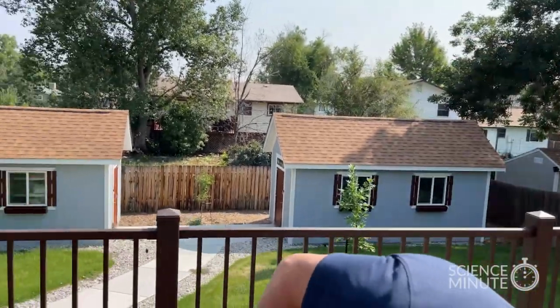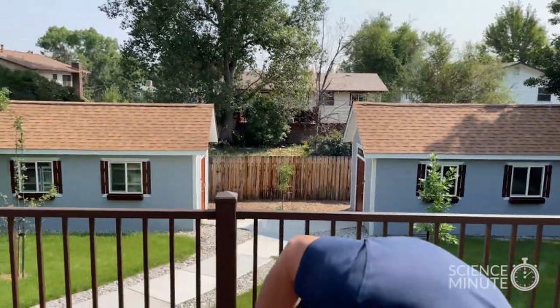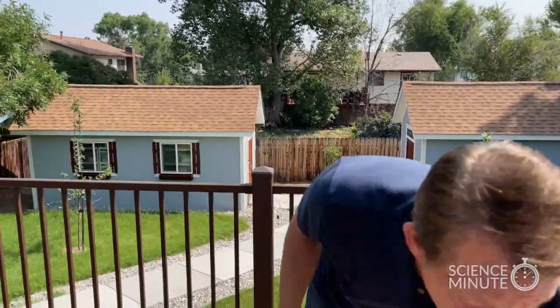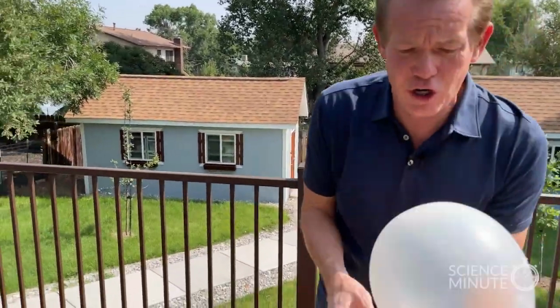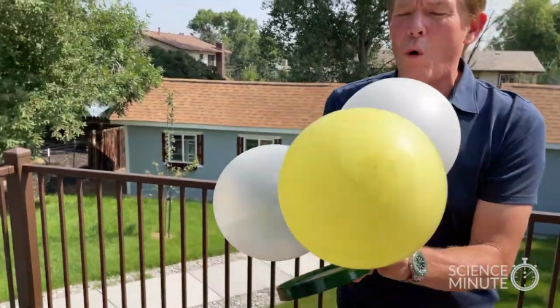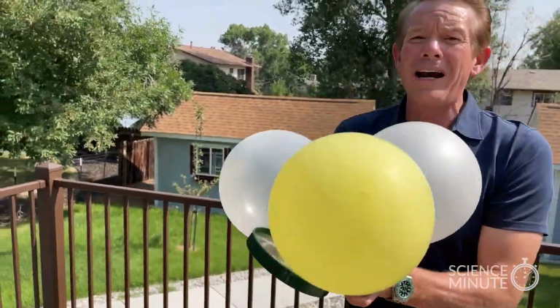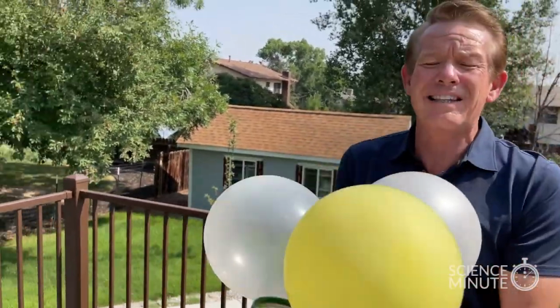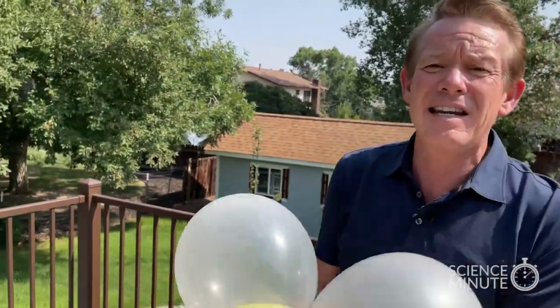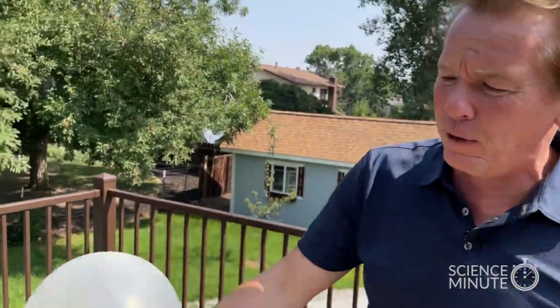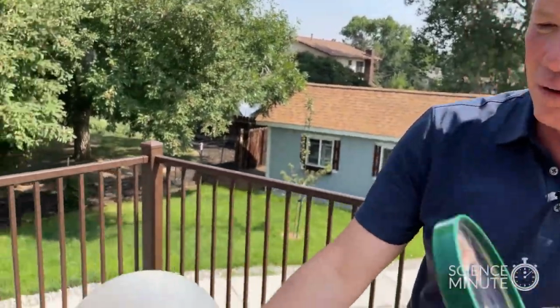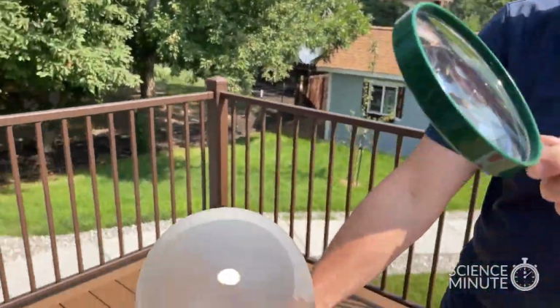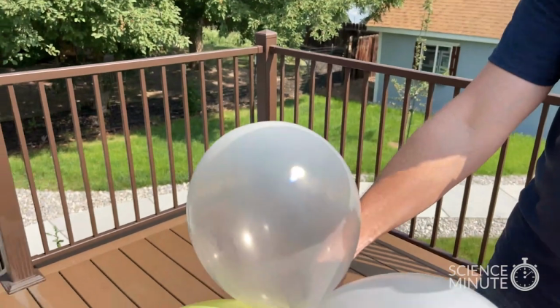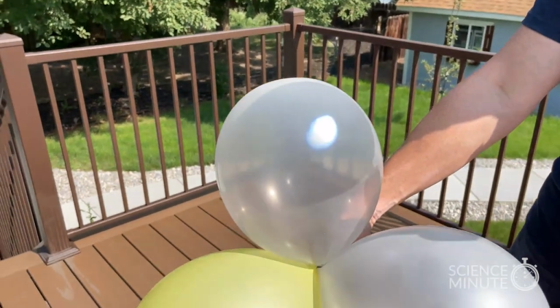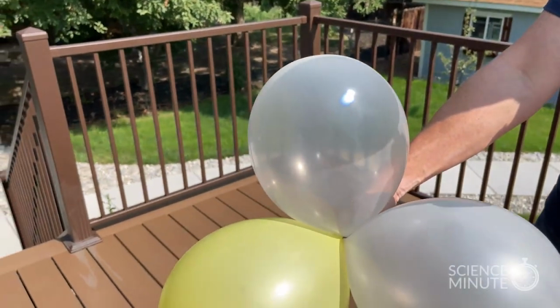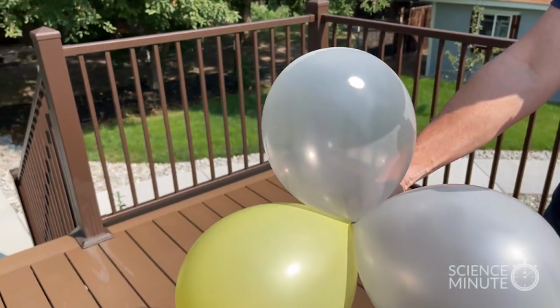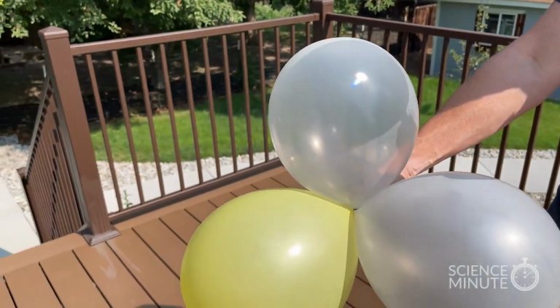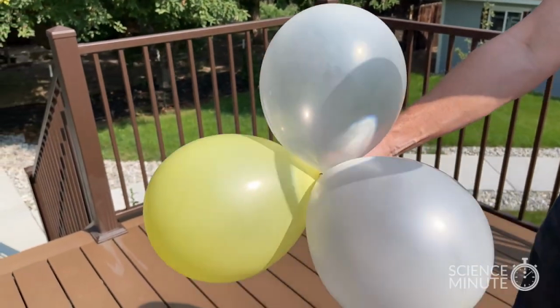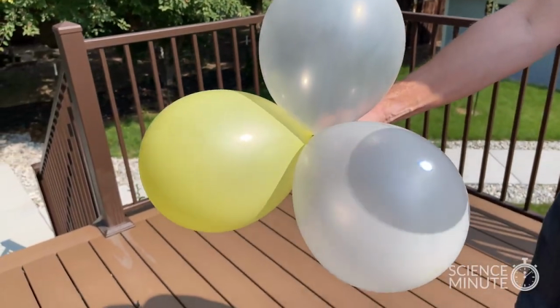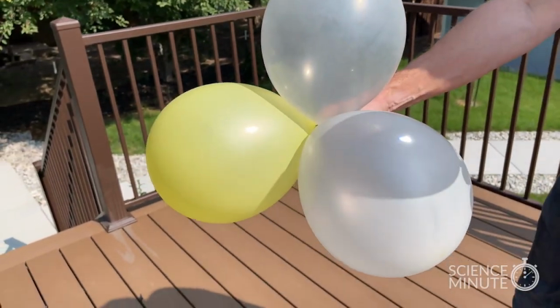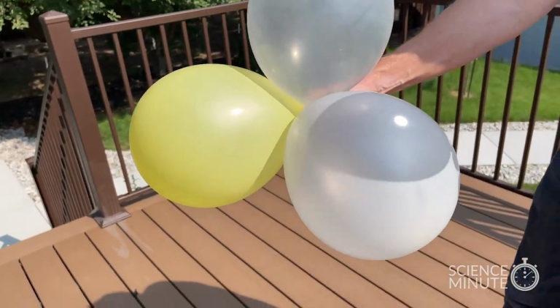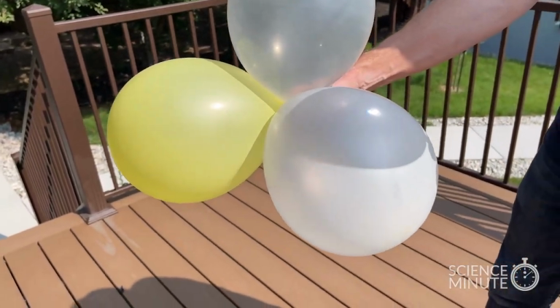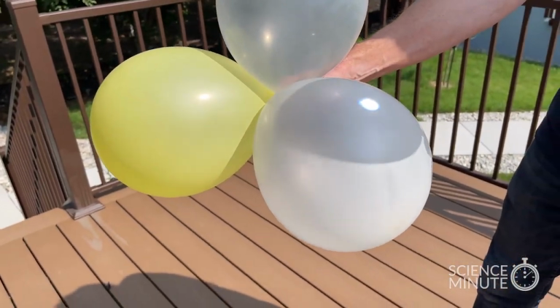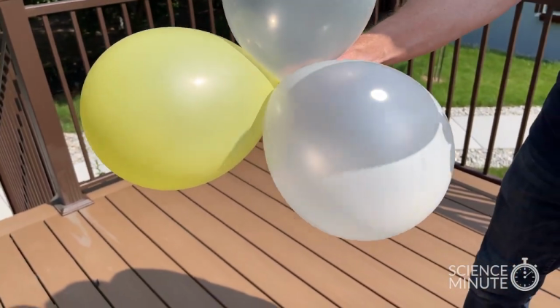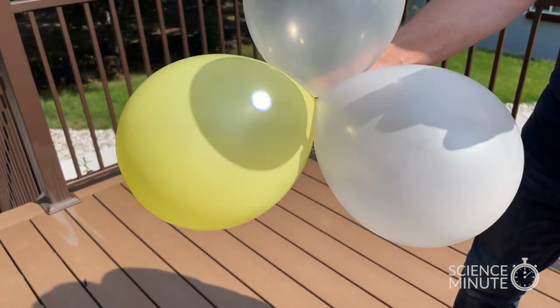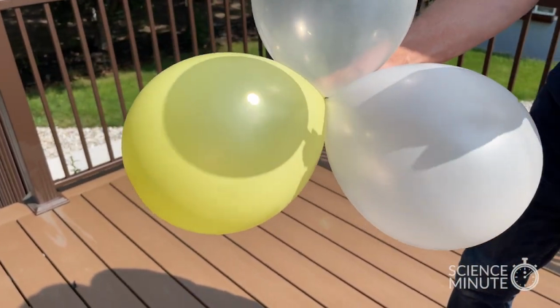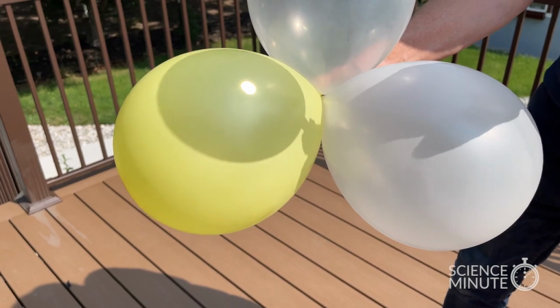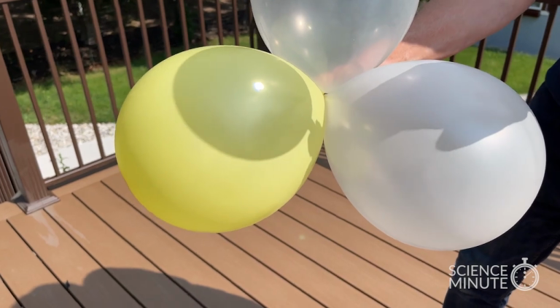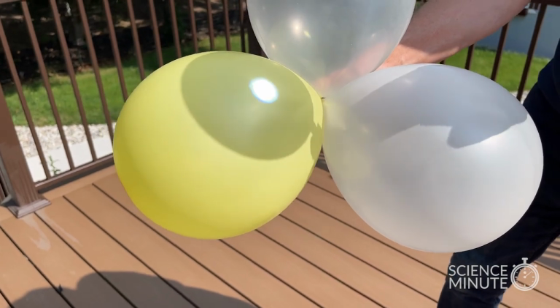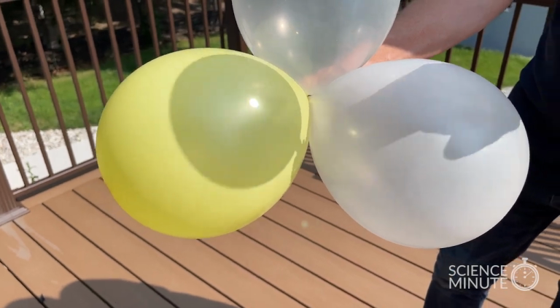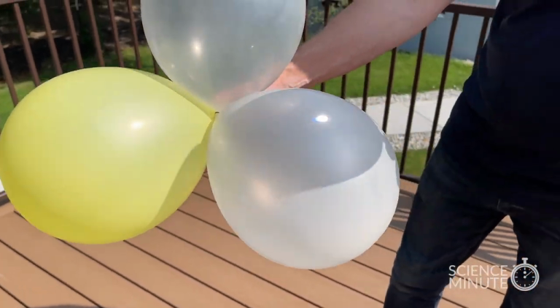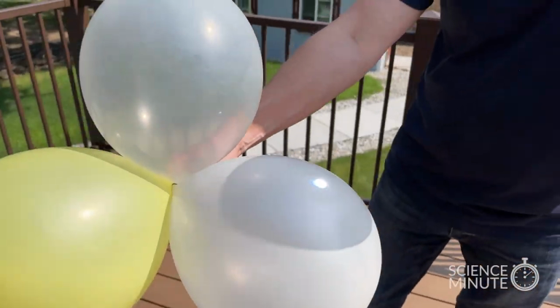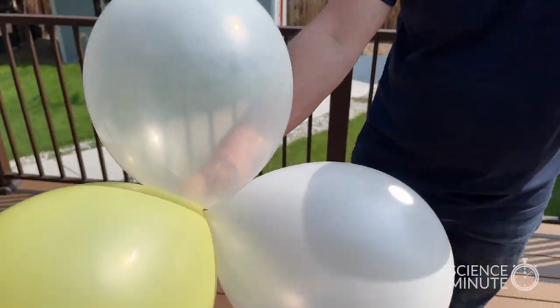But here's my question to you. Why is it that these balloons — well, they don't pop? You saw how easy the other balloons popped, but these balloons don't. Why is that?